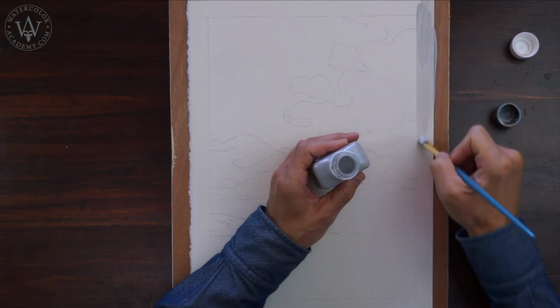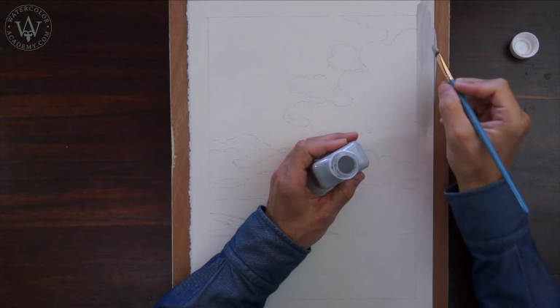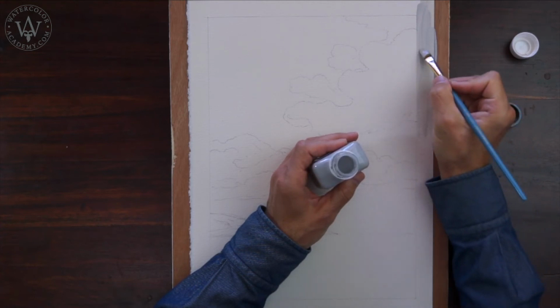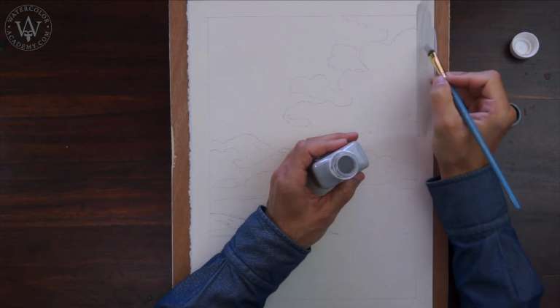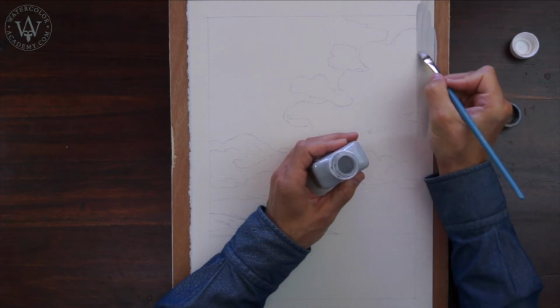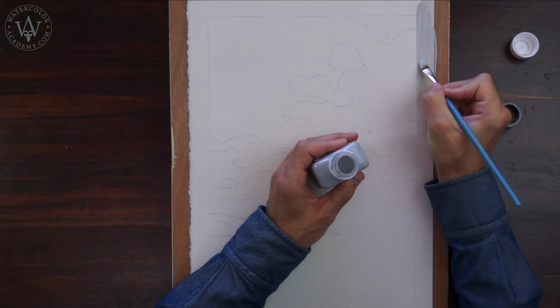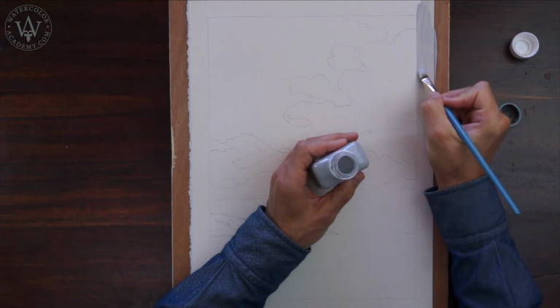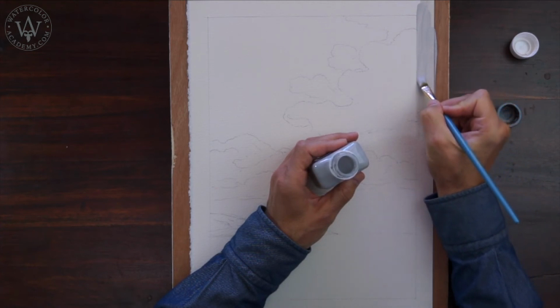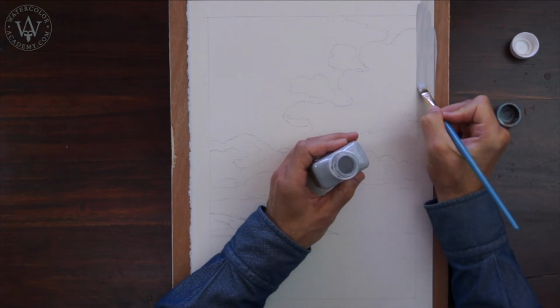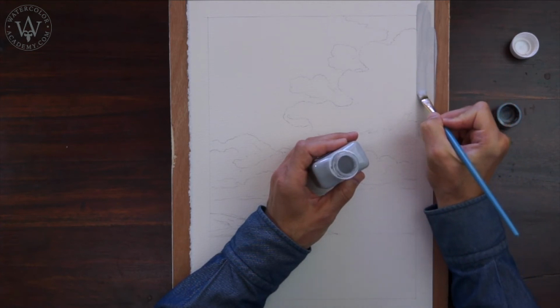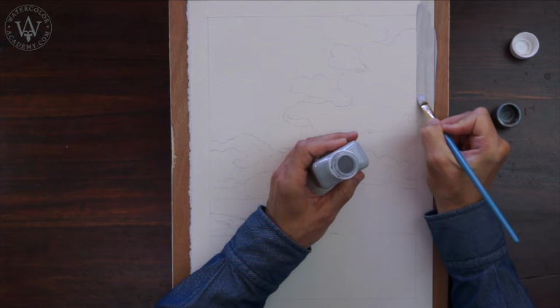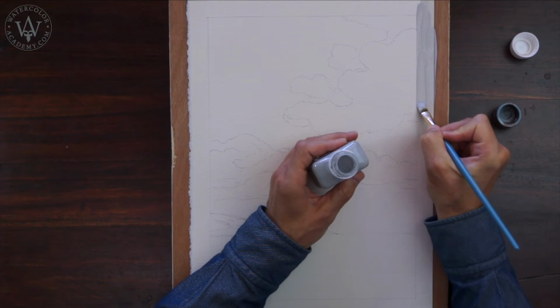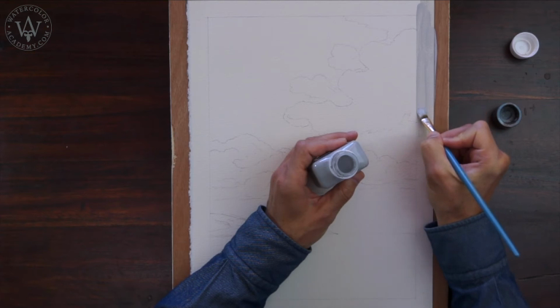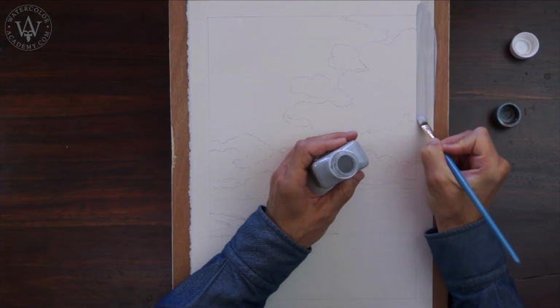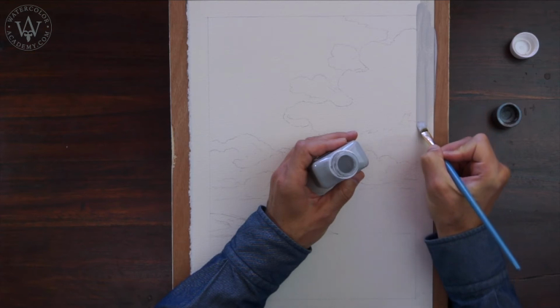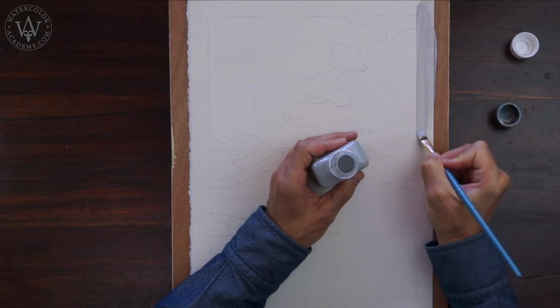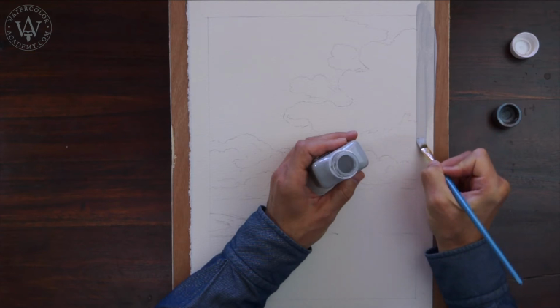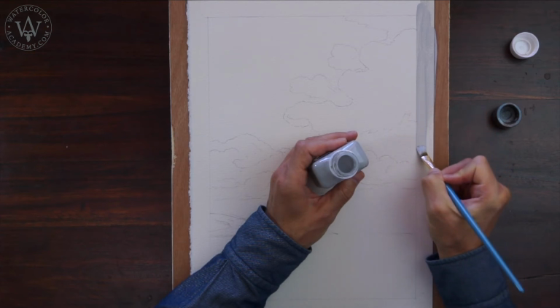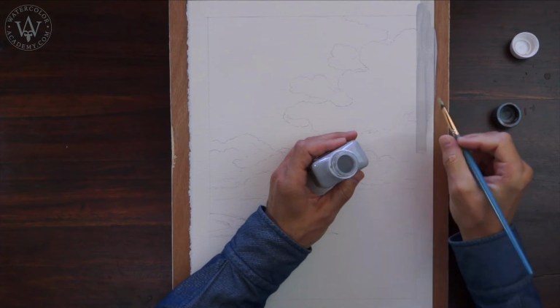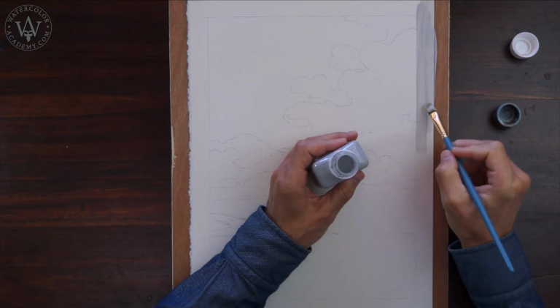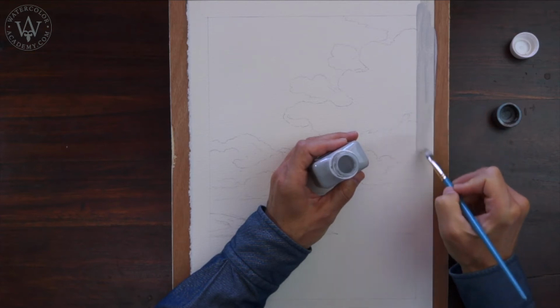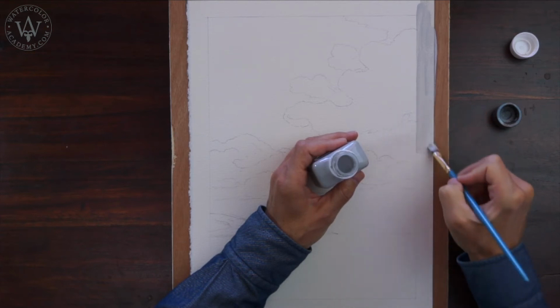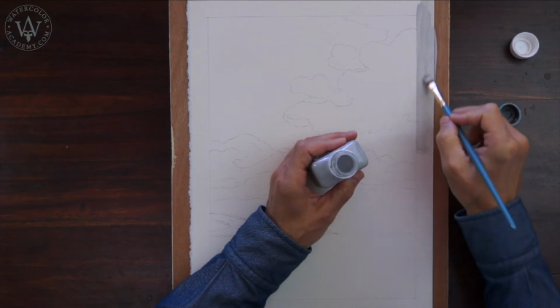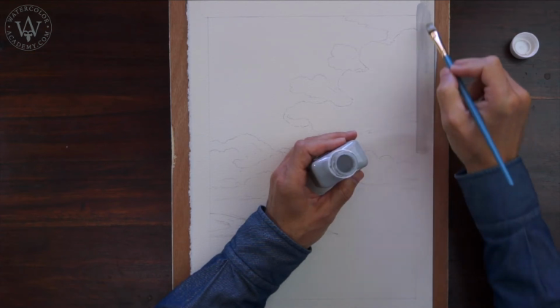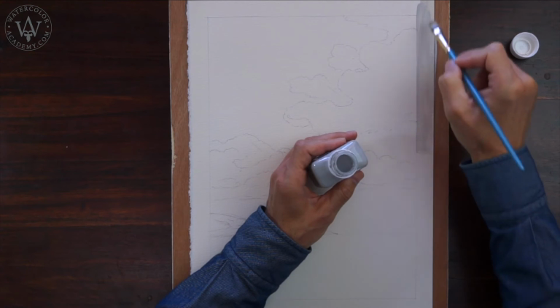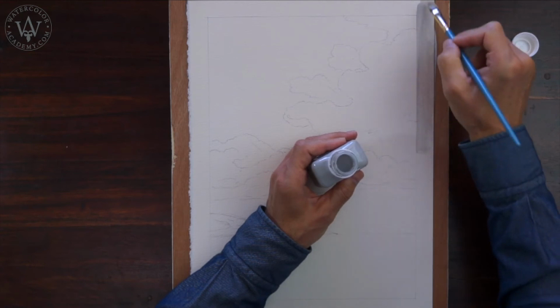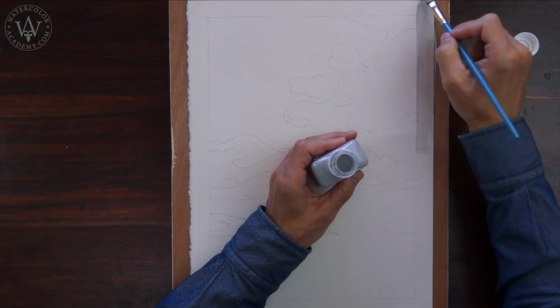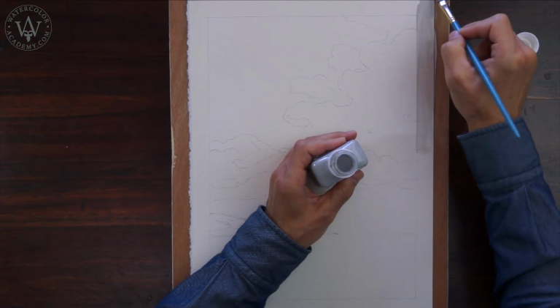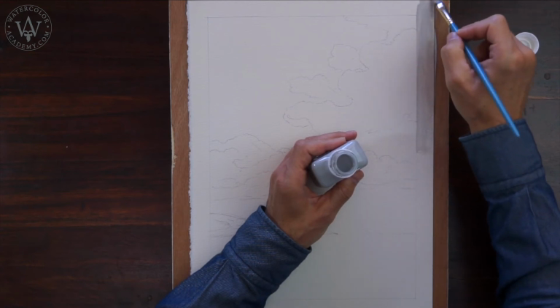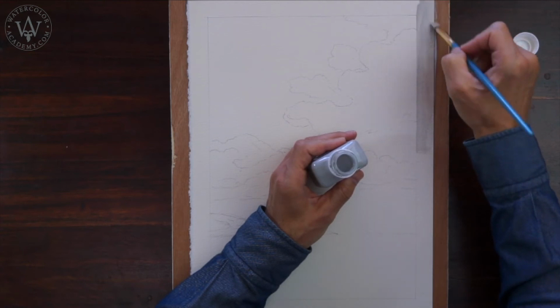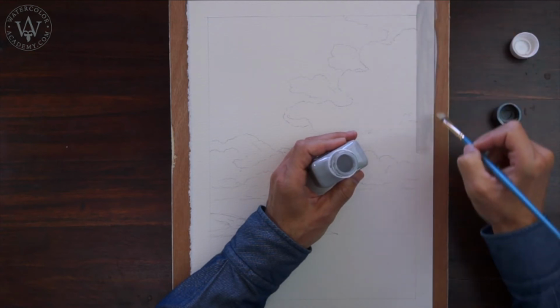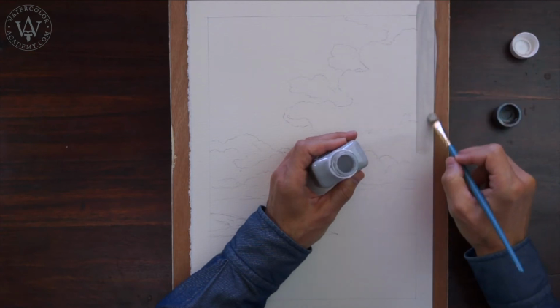However, because it is tinted, it will conflict with the colours of the artwork. Unfortunately, I ran out of transparent masking fluid from Winsor & Newton and will use the tinted one. It is not my favourite, but until I buy a new one, this will do.